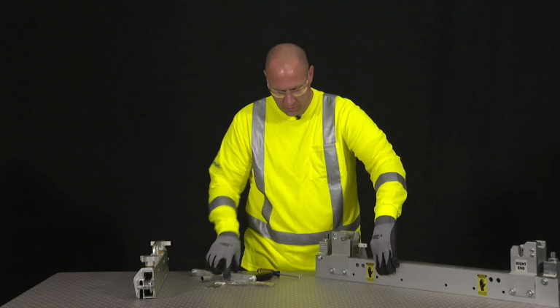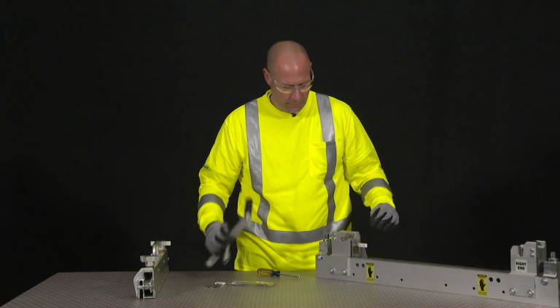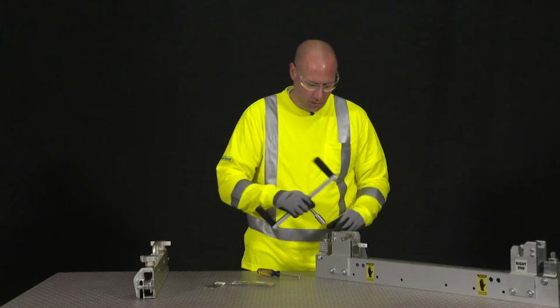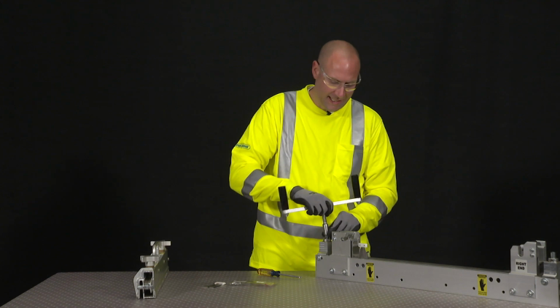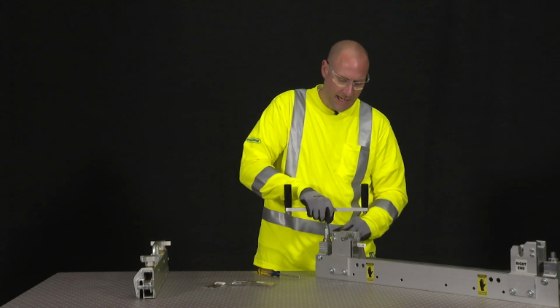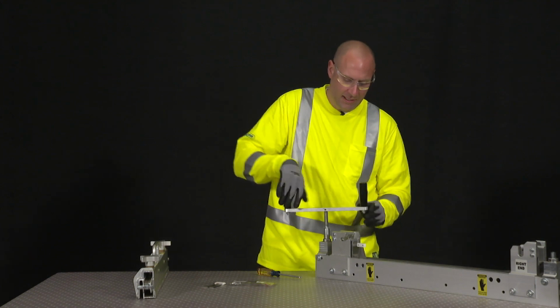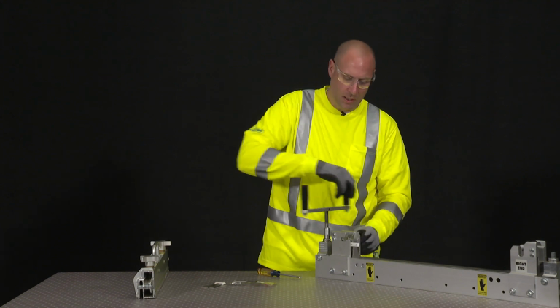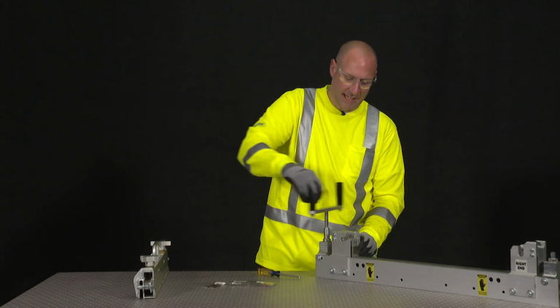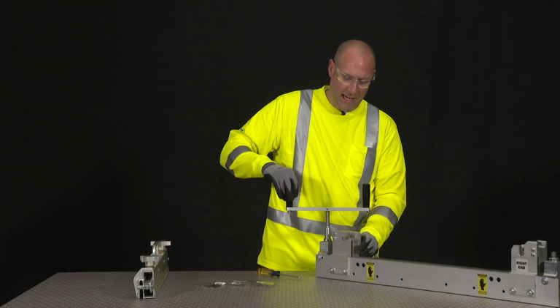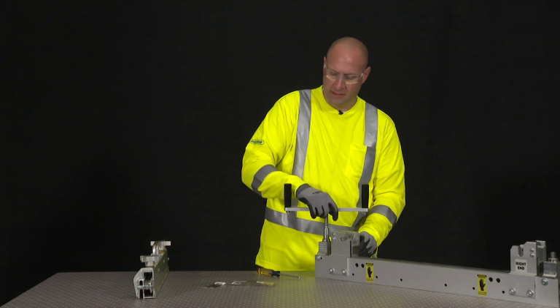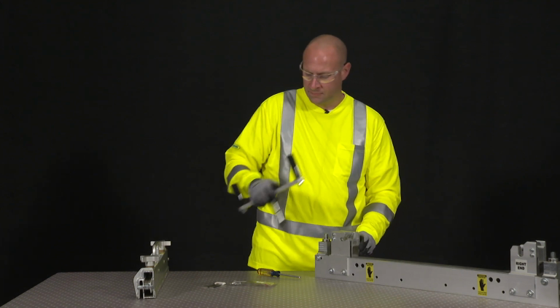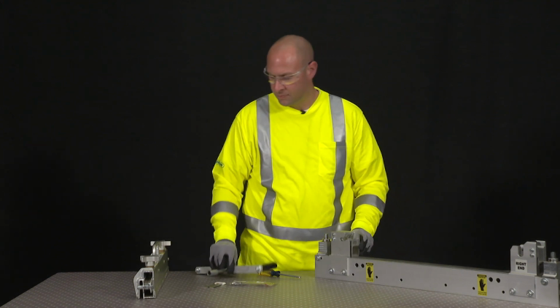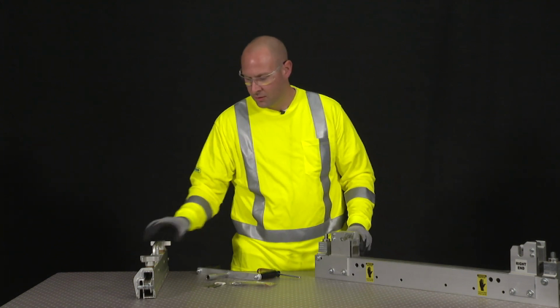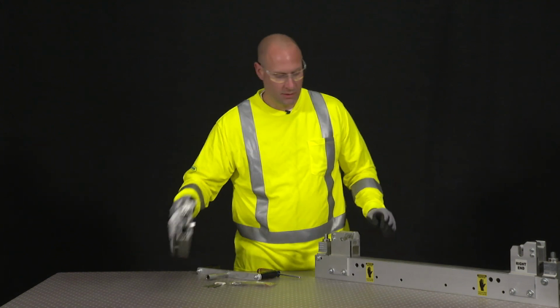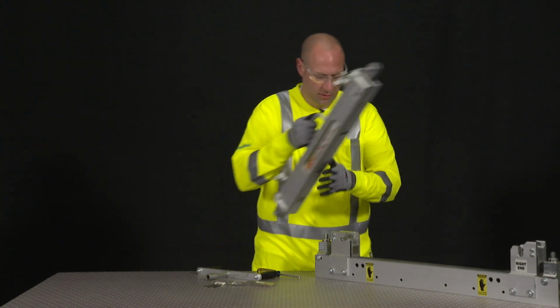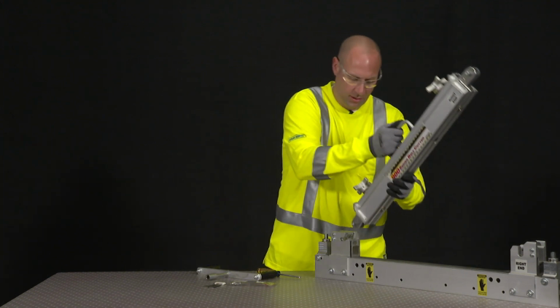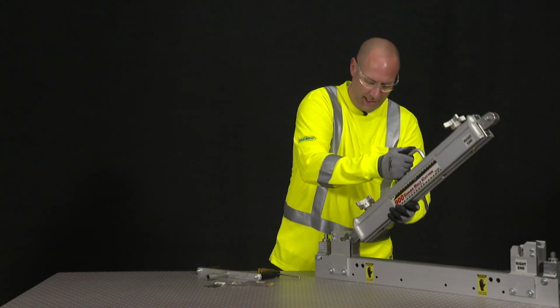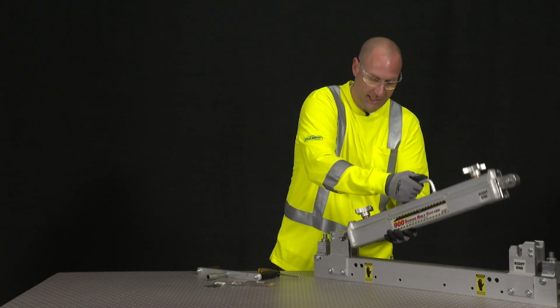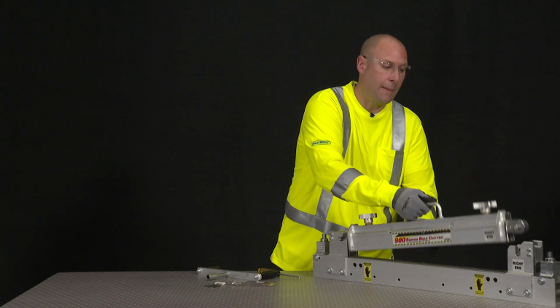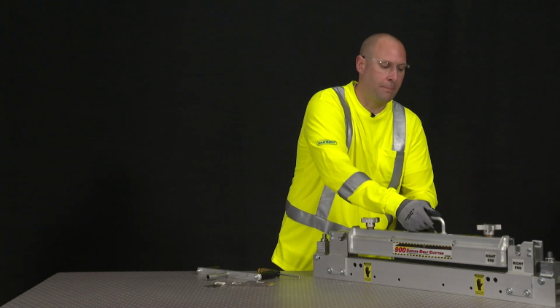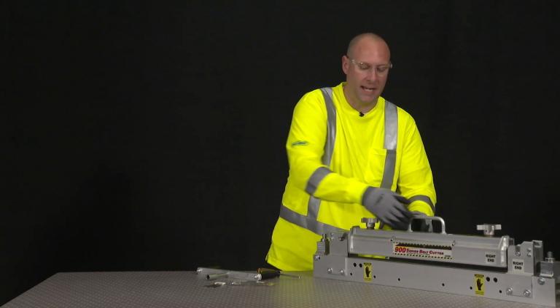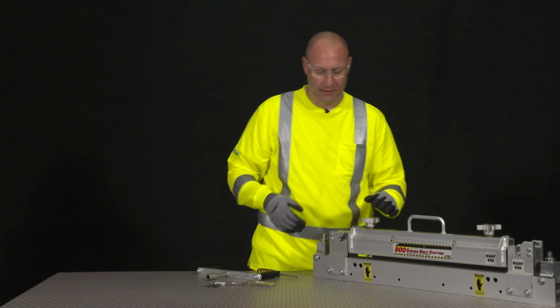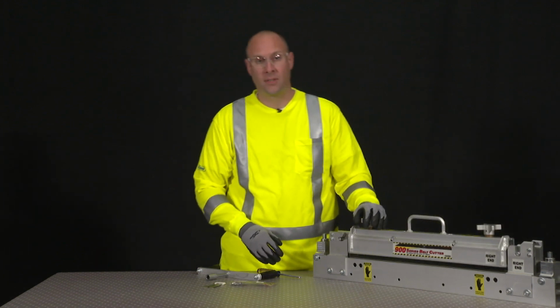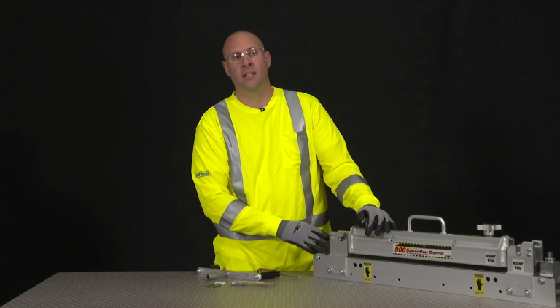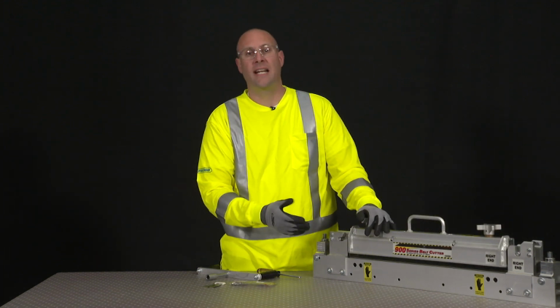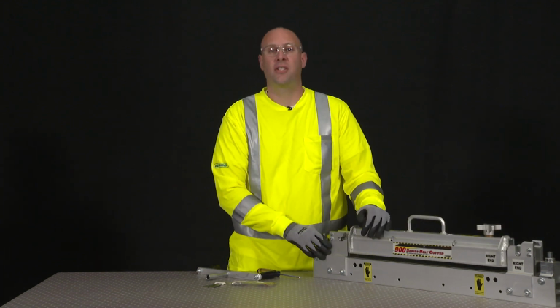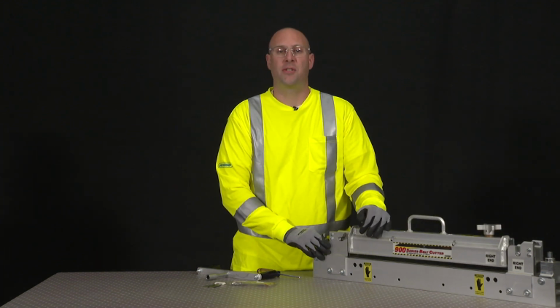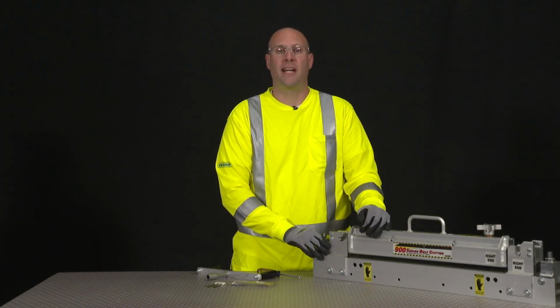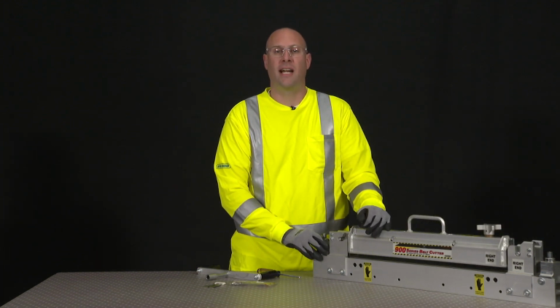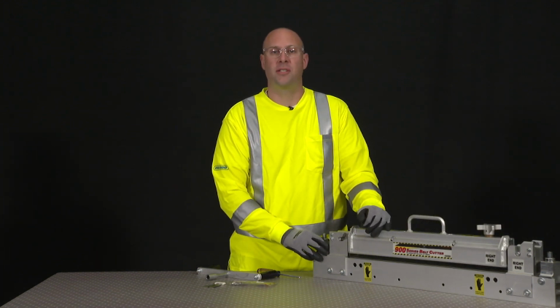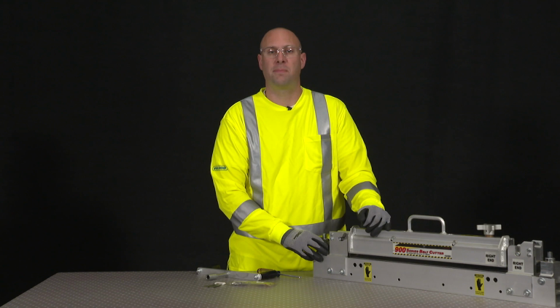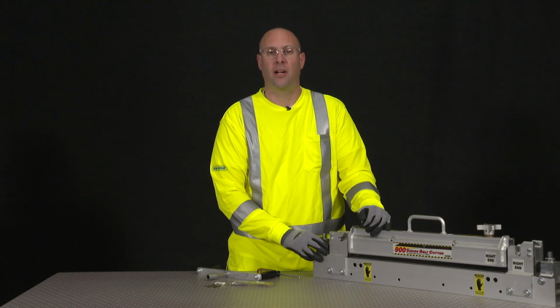Now we're going to make sure we take that blade and put it back in the housing, and go ahead and put that top clamp bar back on. And that's how you change the blade on the 900 series belt cutter.